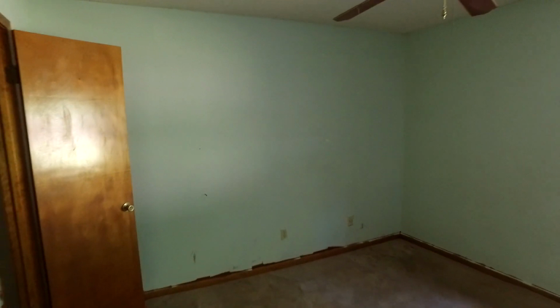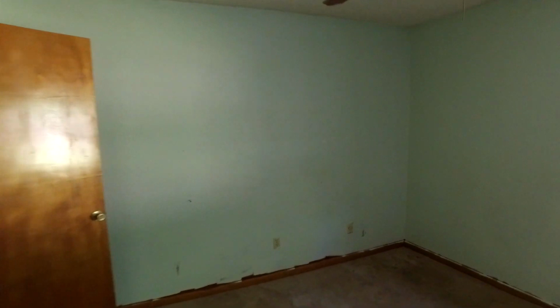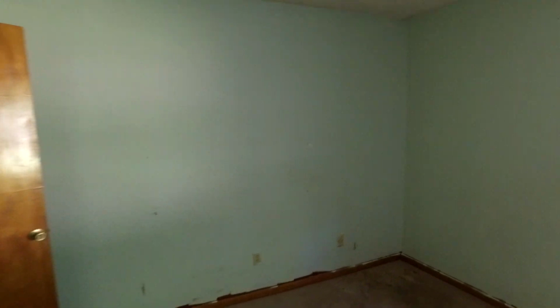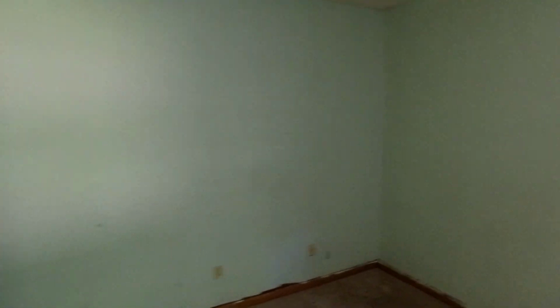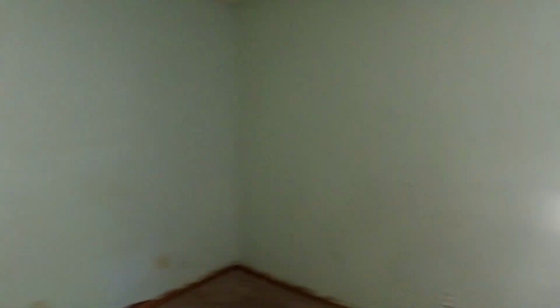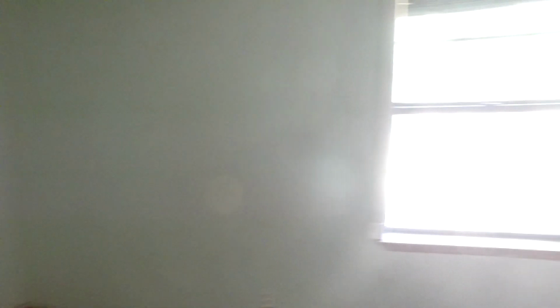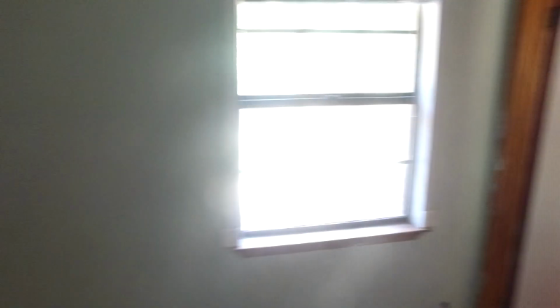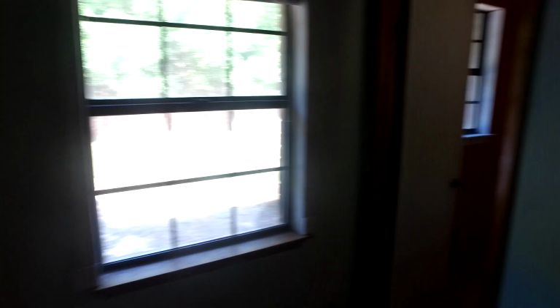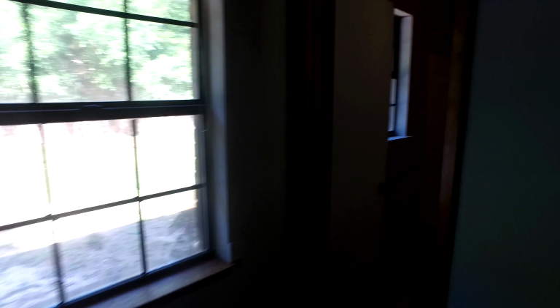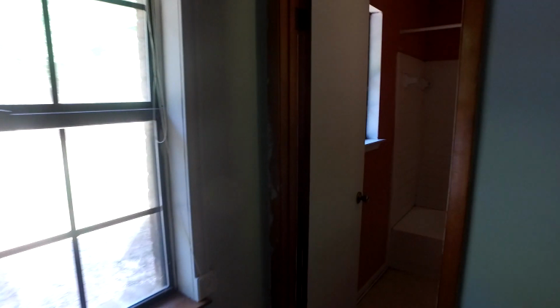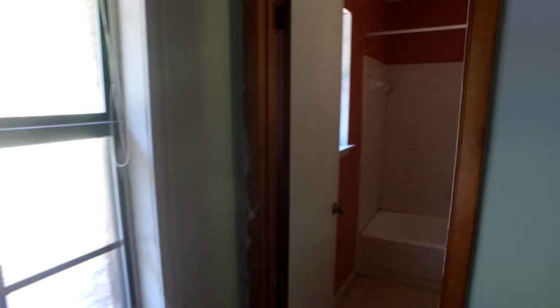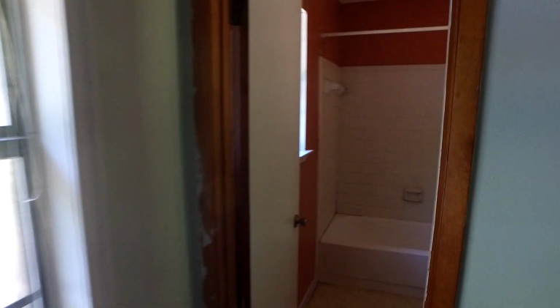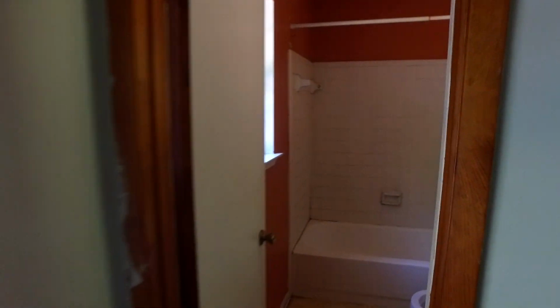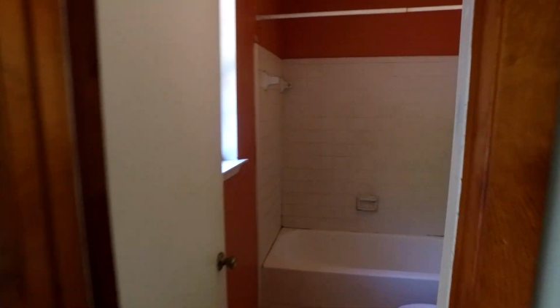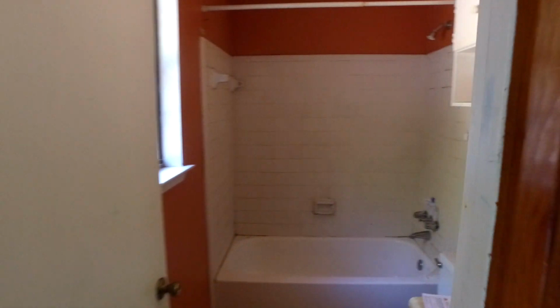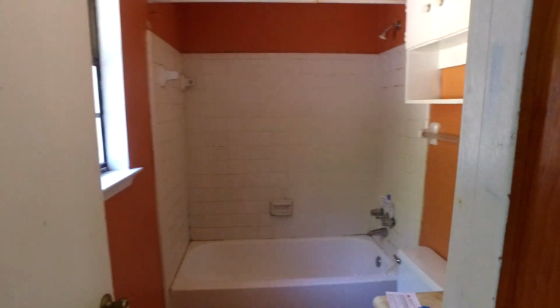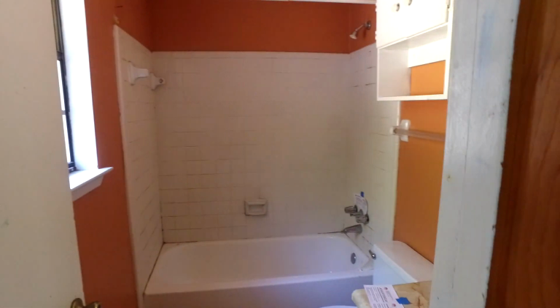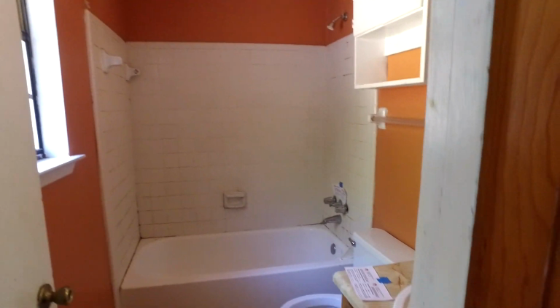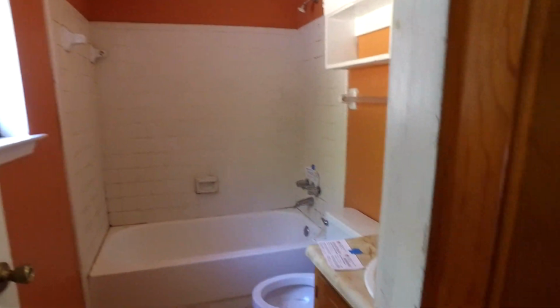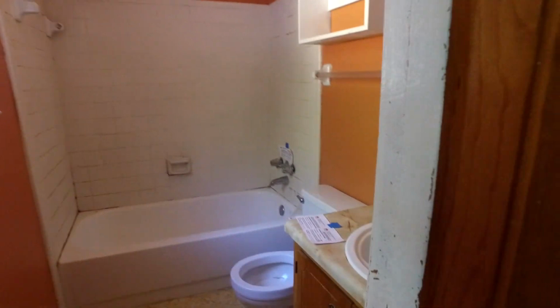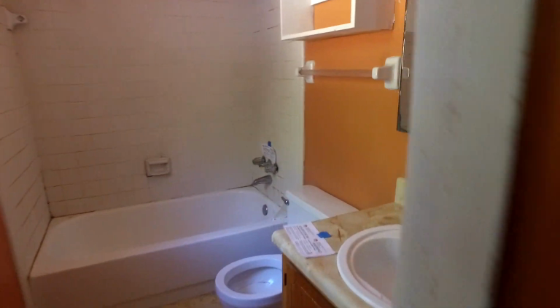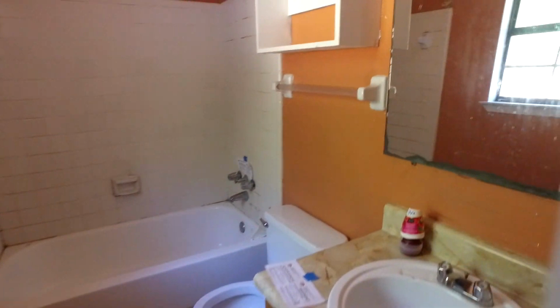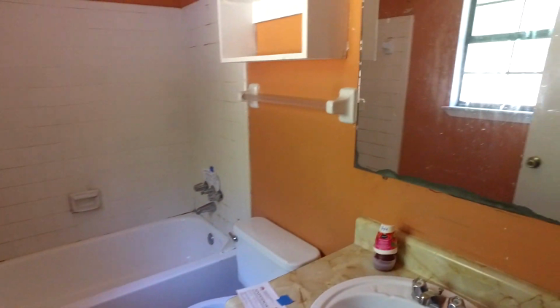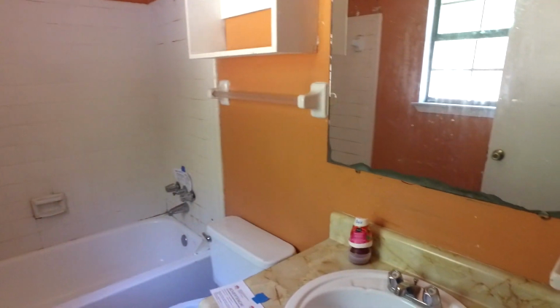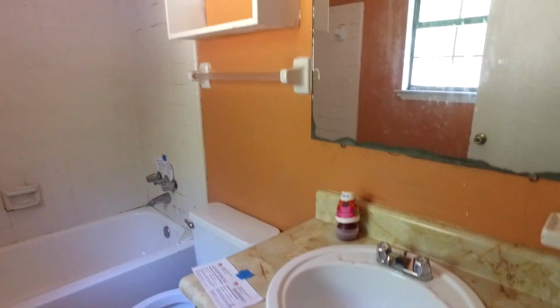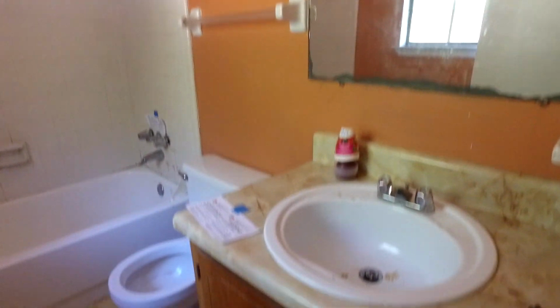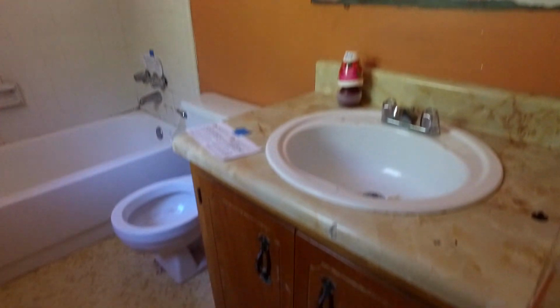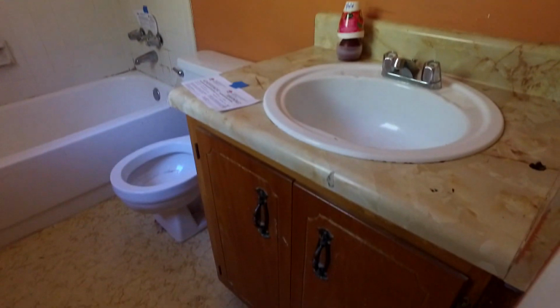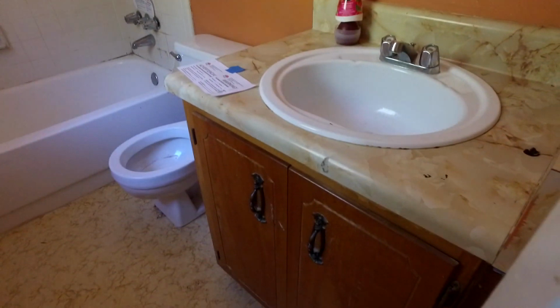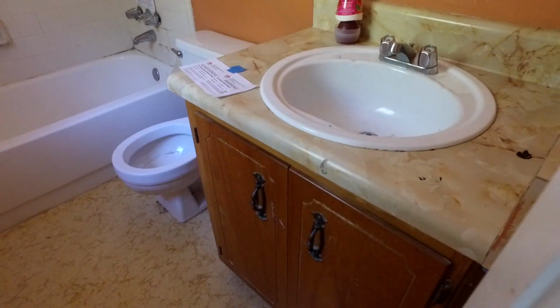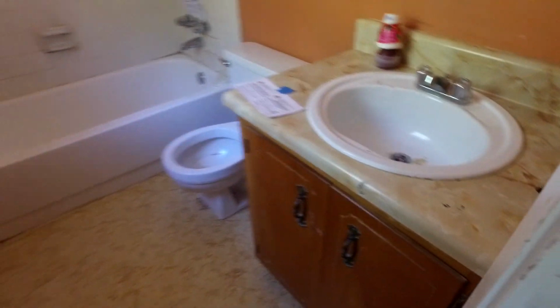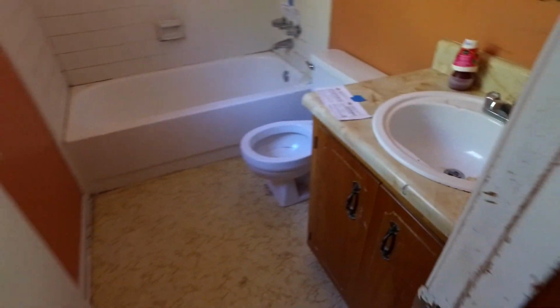This is the master — like I said, it needs carpet and paint. The master bath here needs some updating; it's very dated.